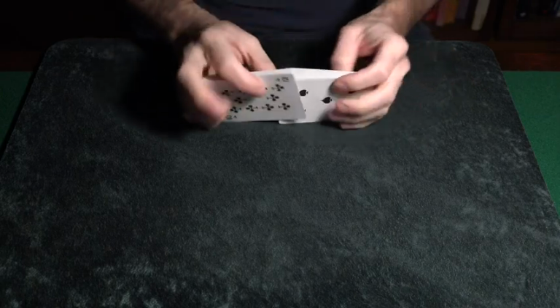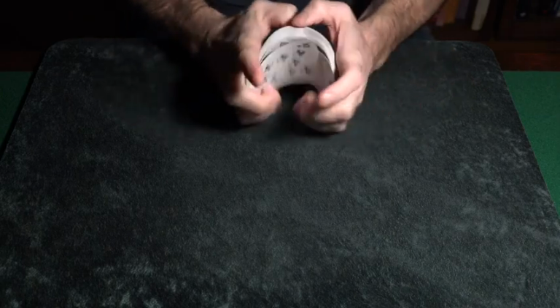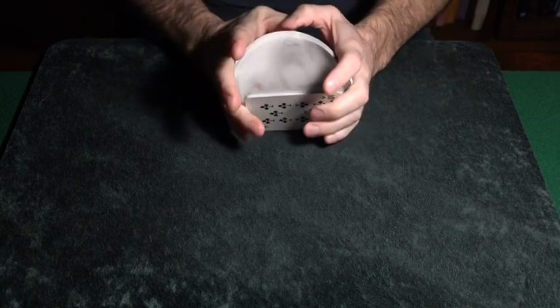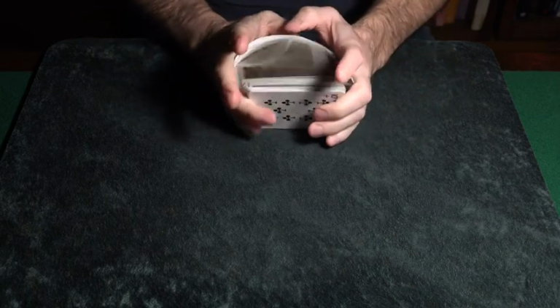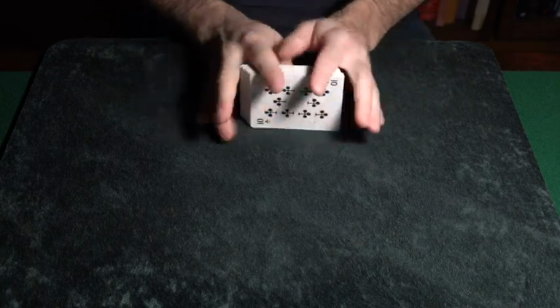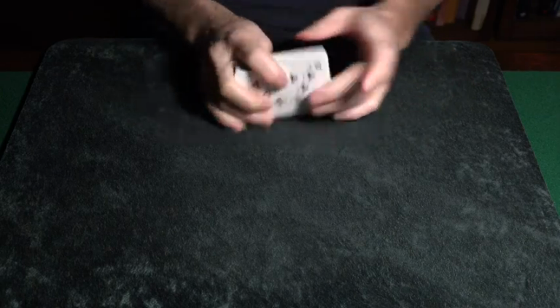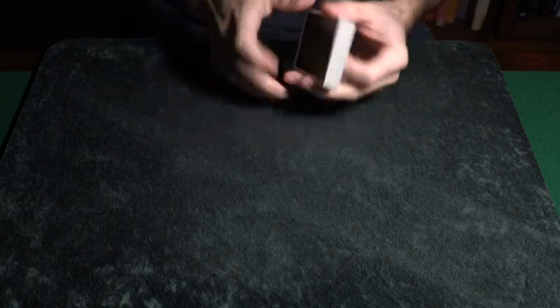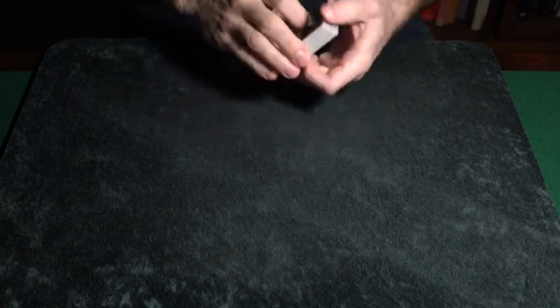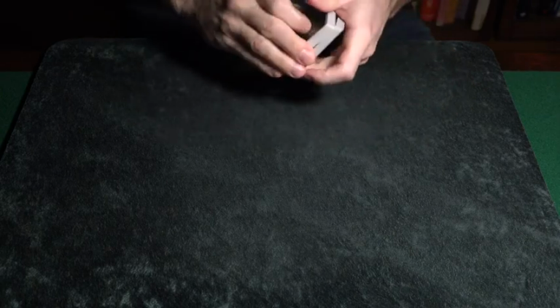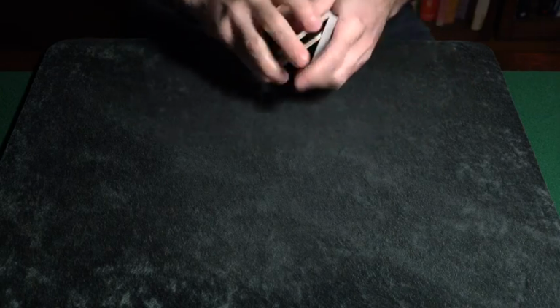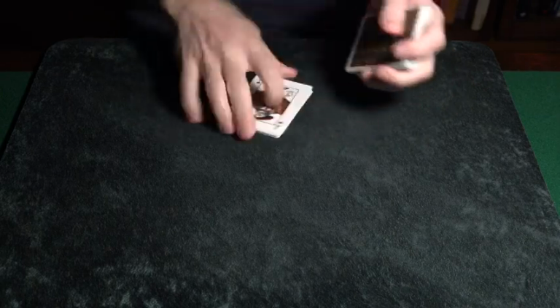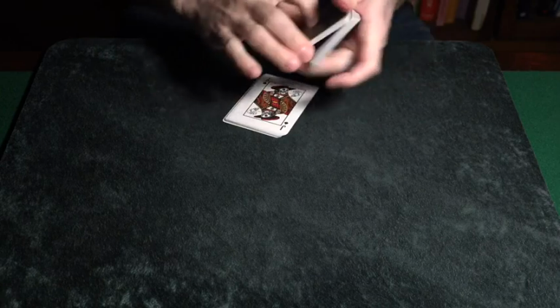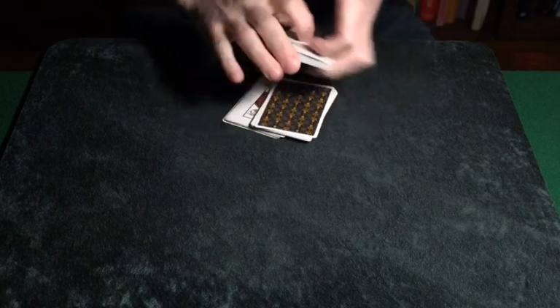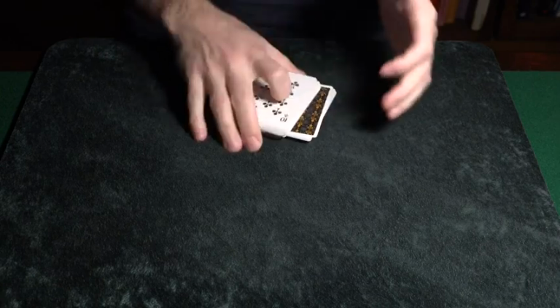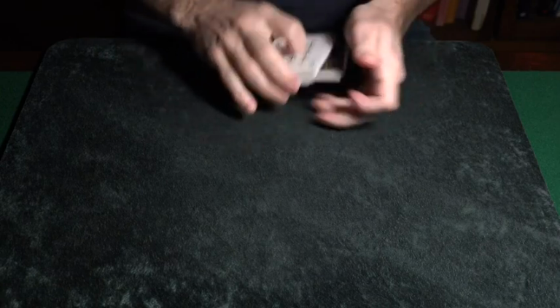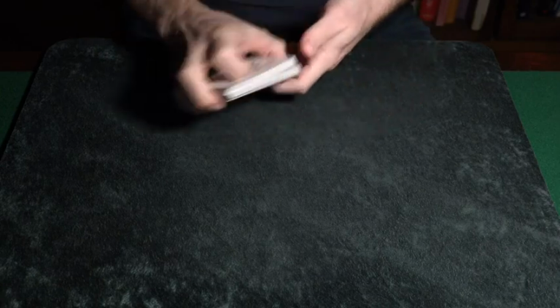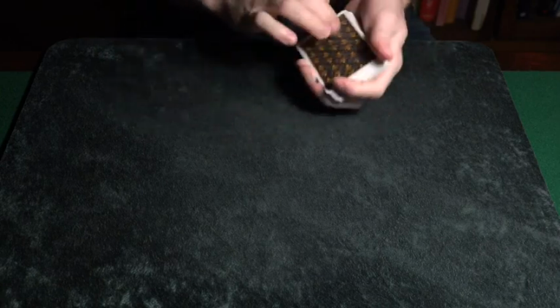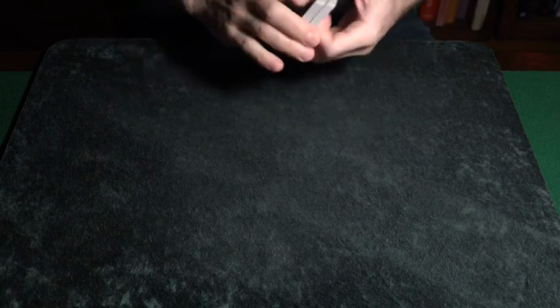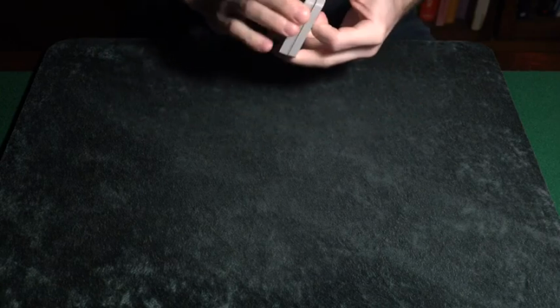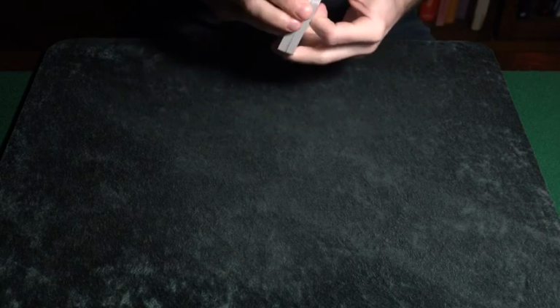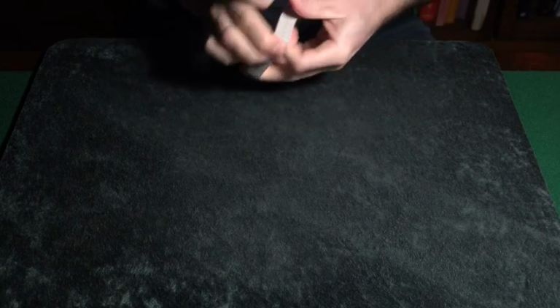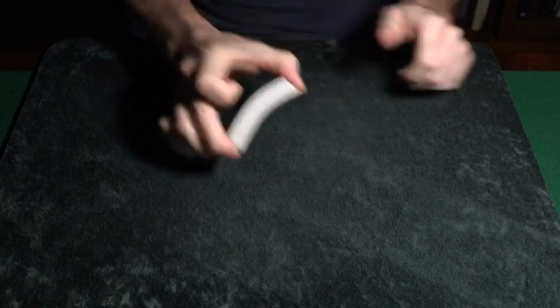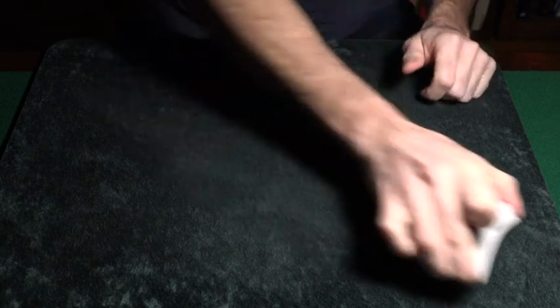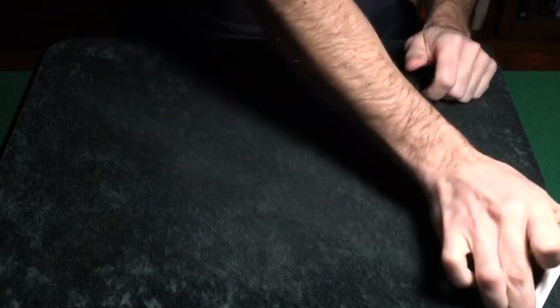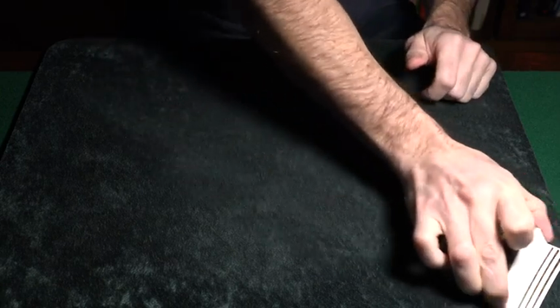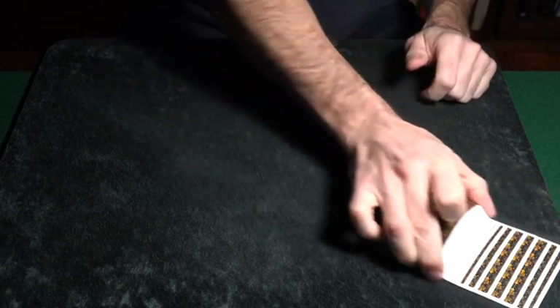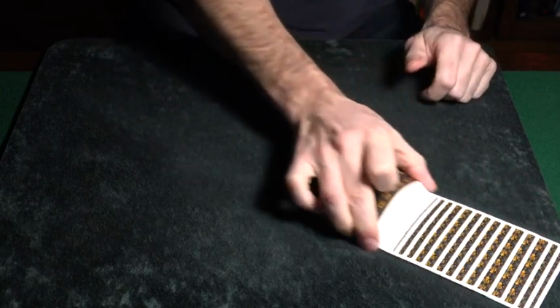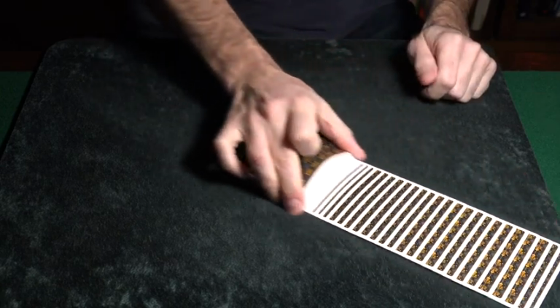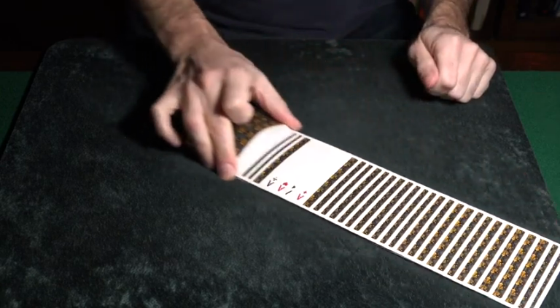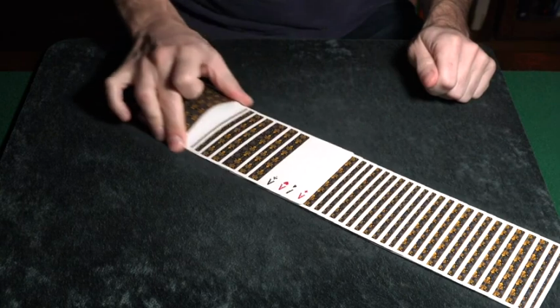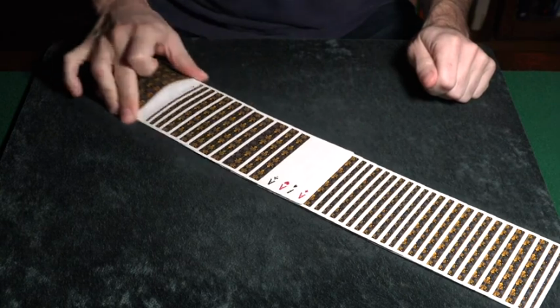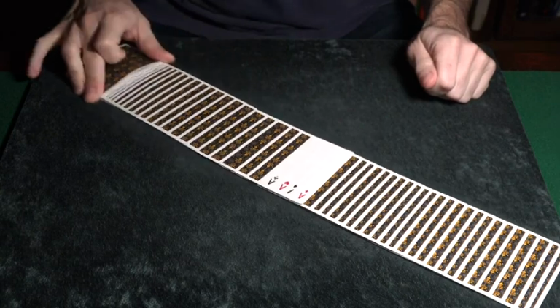Now of course with any shuffle, after the cards are shuffled they always have to be cut to keep things honest. Don't blink or you'll miss it - because now all the cards are face down except the aces, and they're dead center.